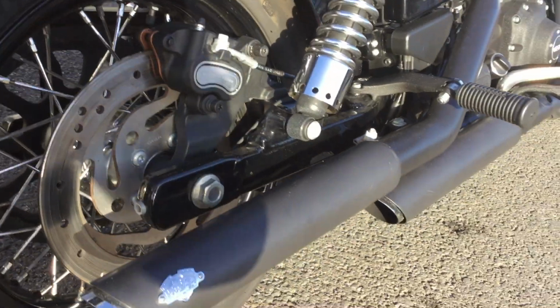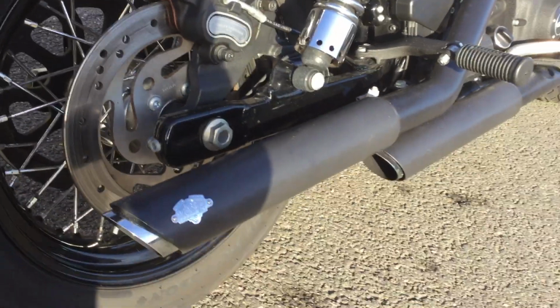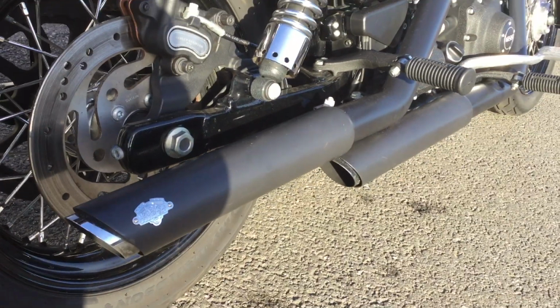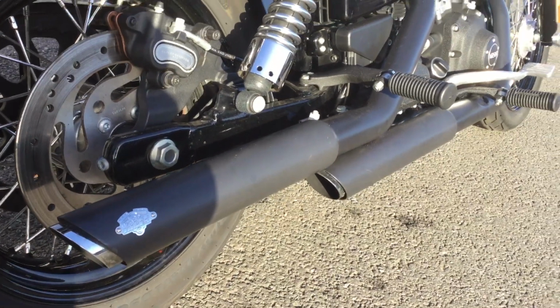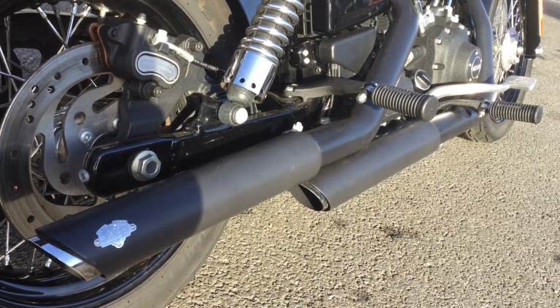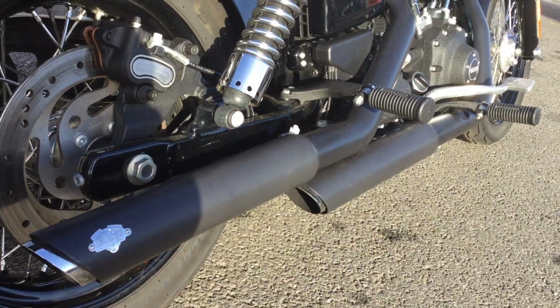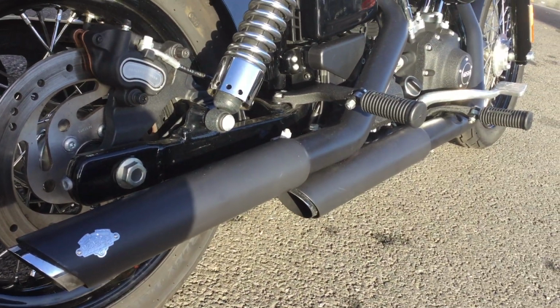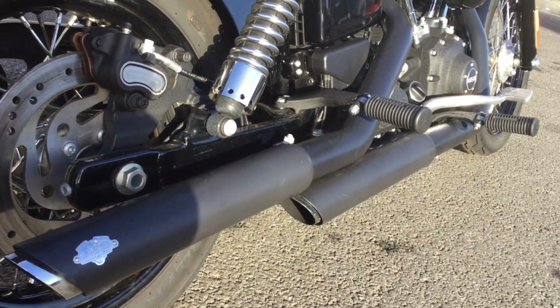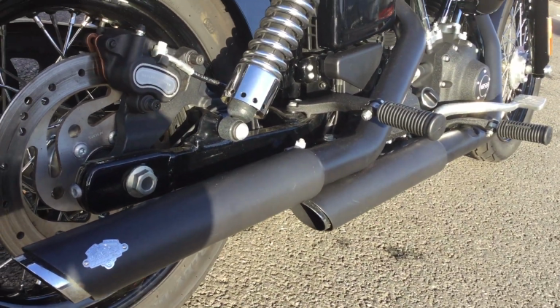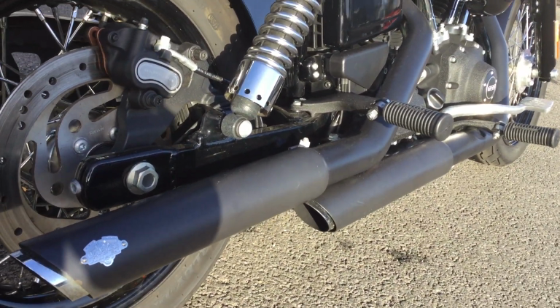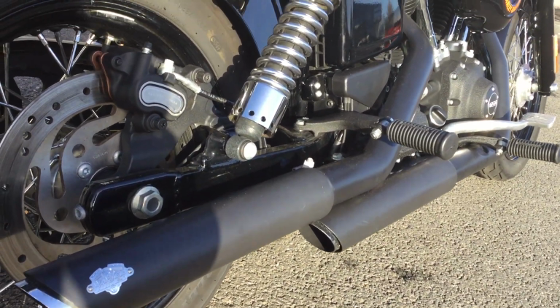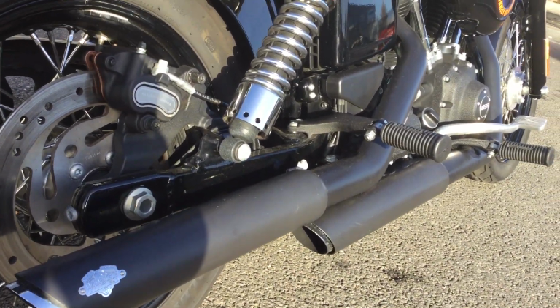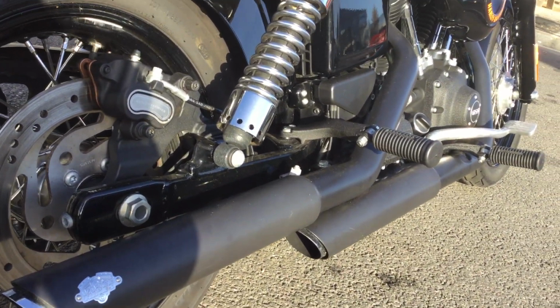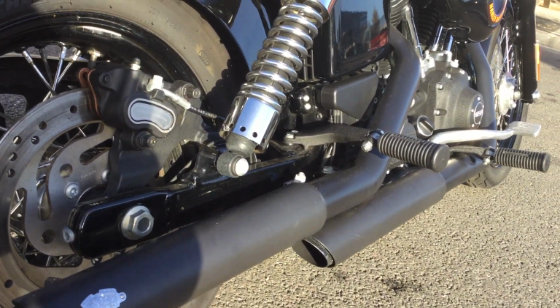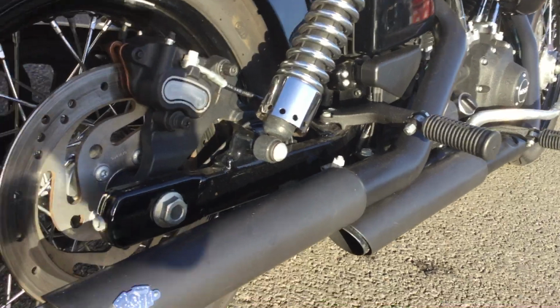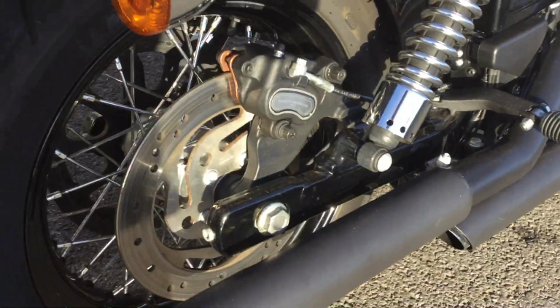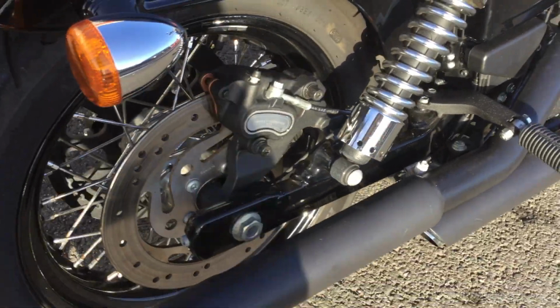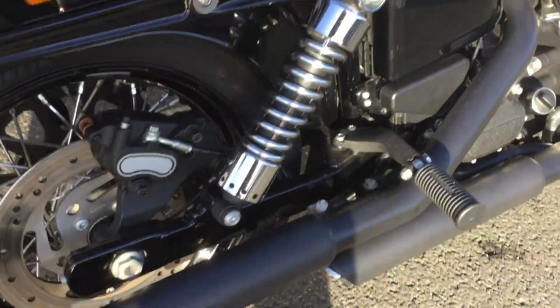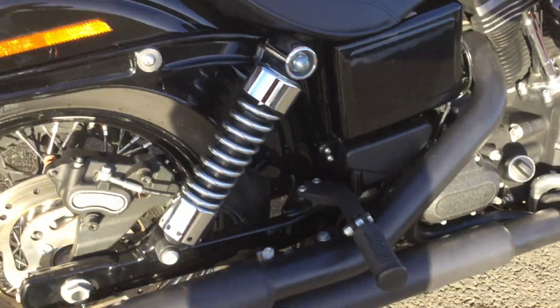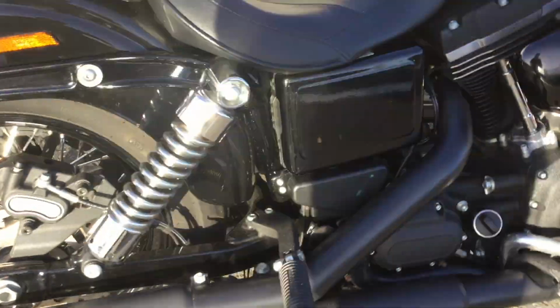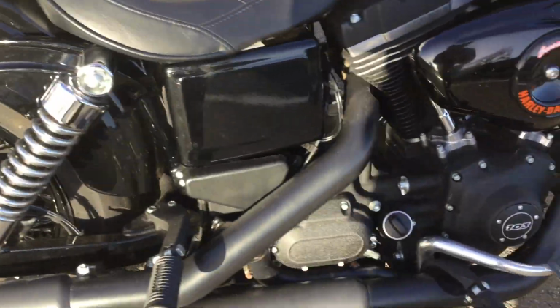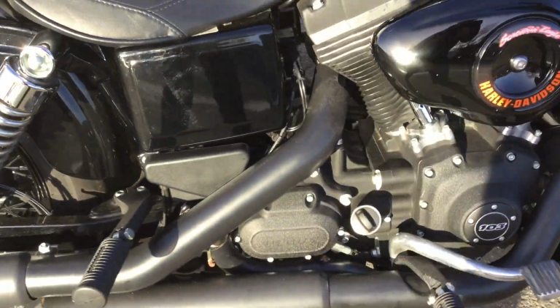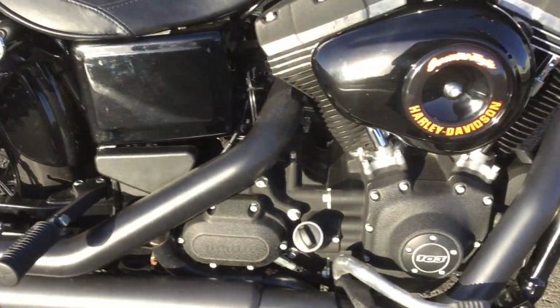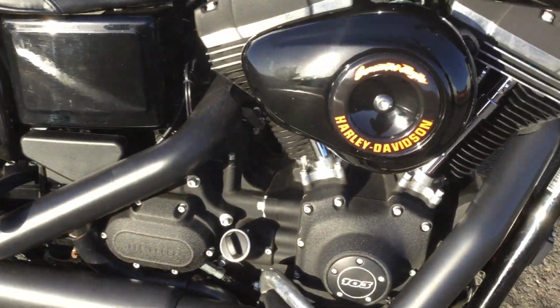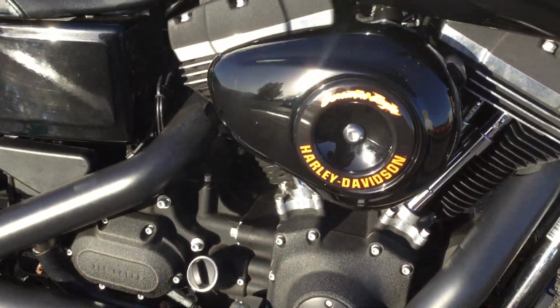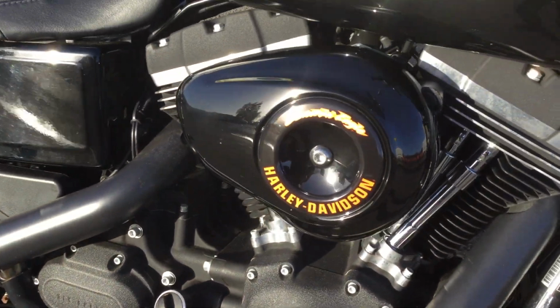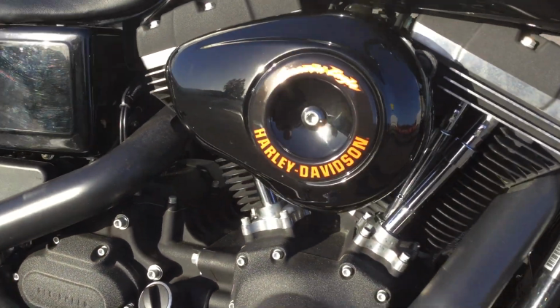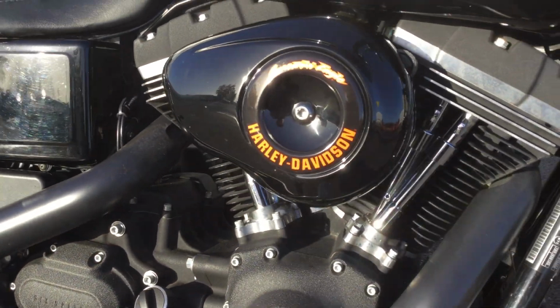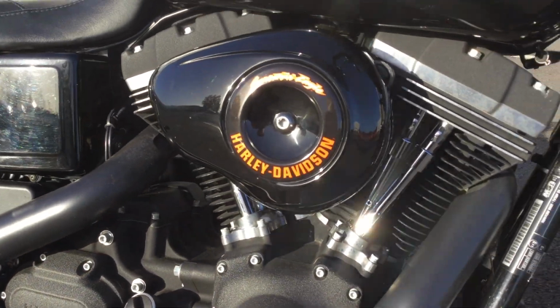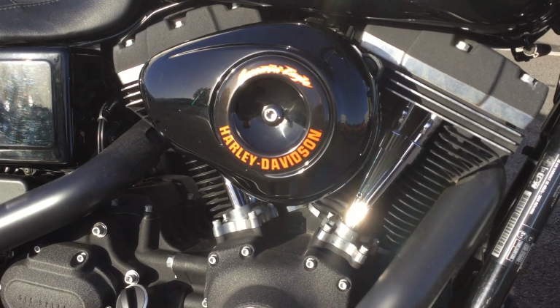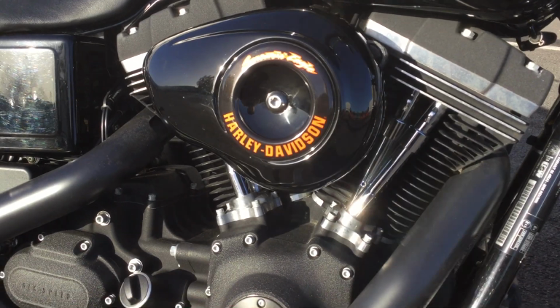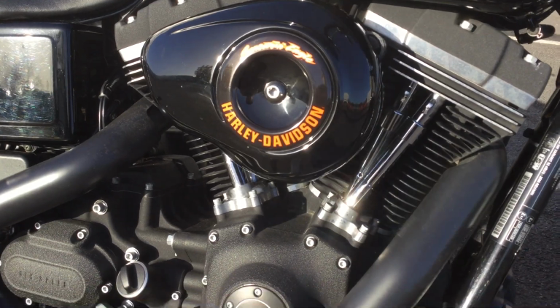Starting off with the exhaust pipes, these are the Vance and Hines staggered pipes. This bike does have a full Stage 1 conversion with a Screaming Eagle performance filter on there.